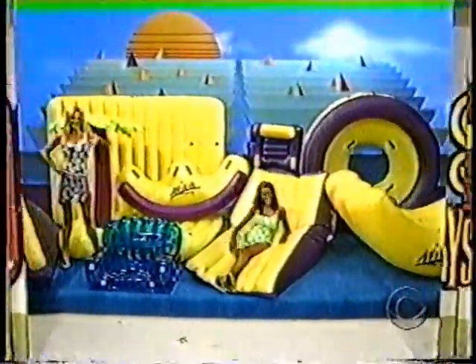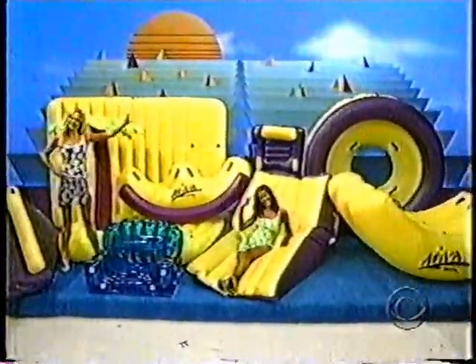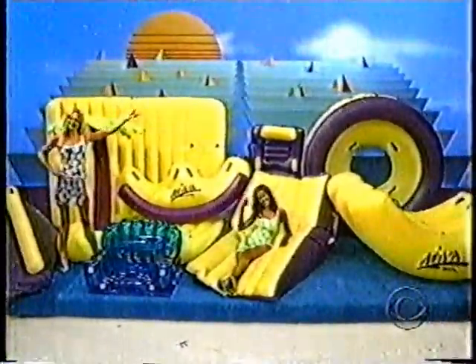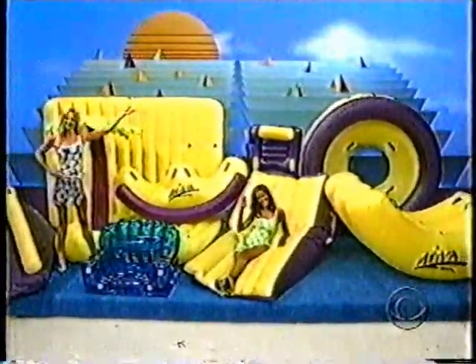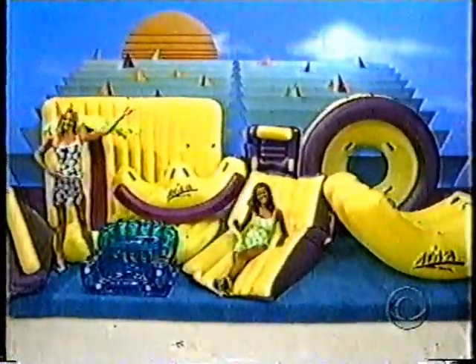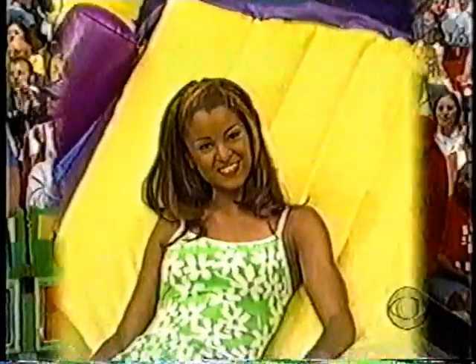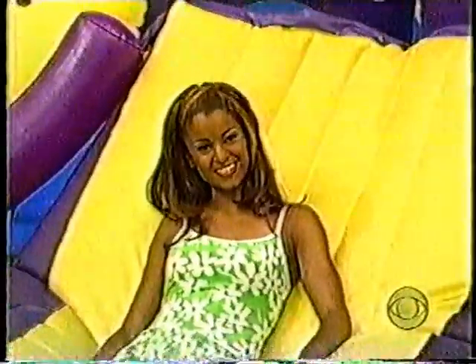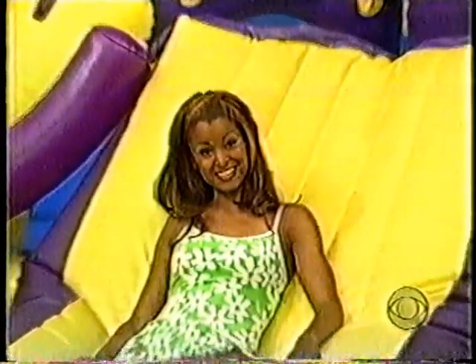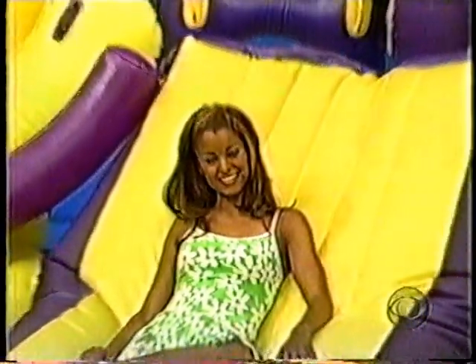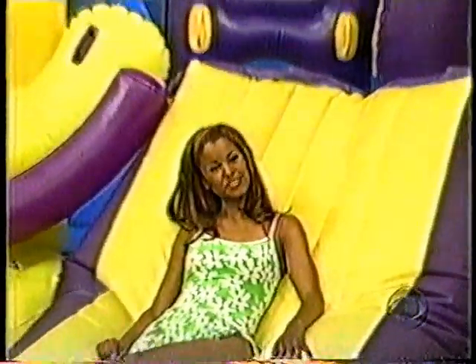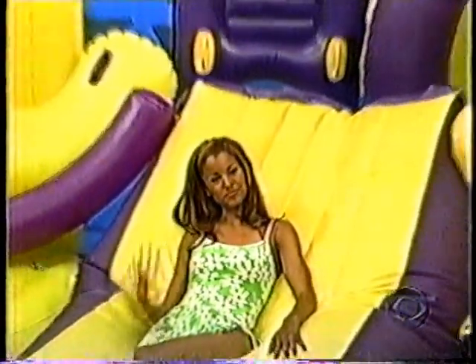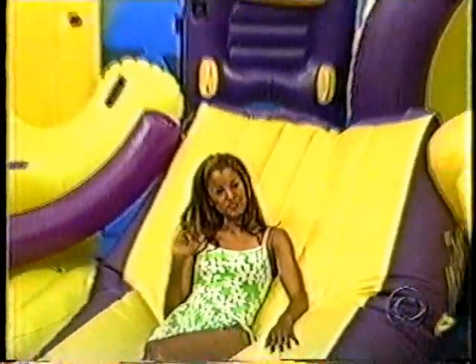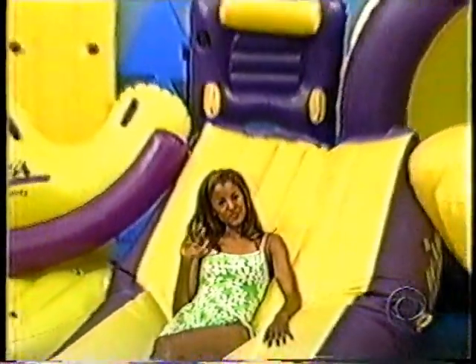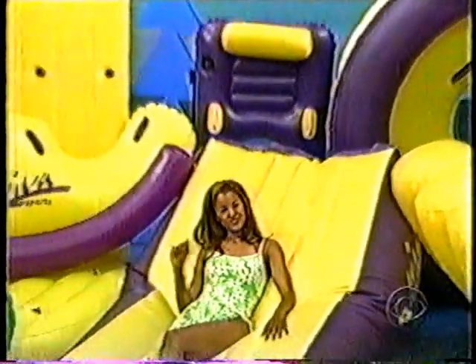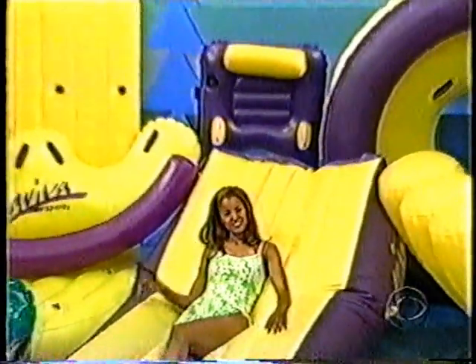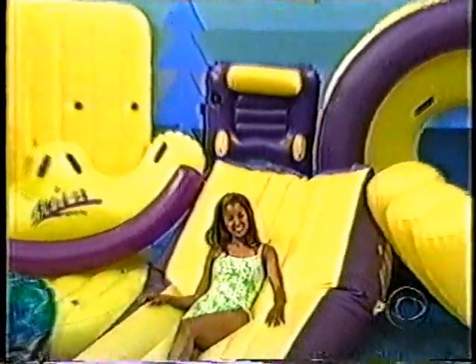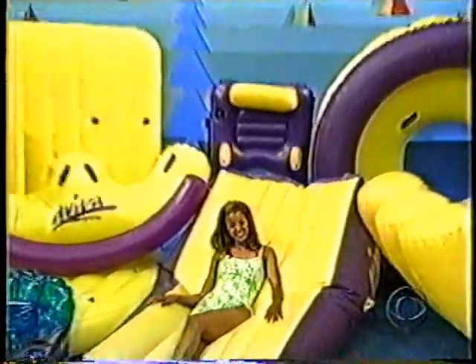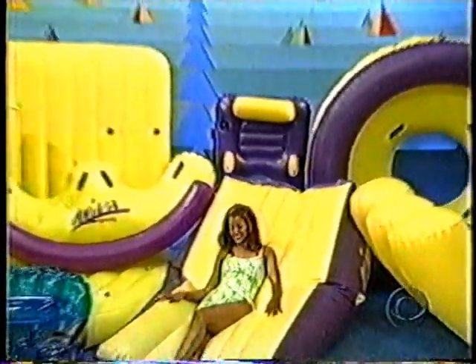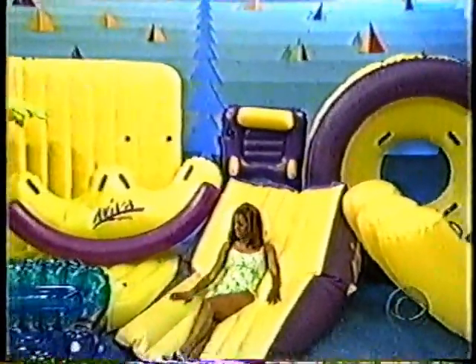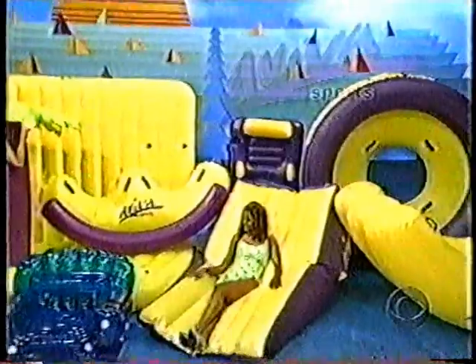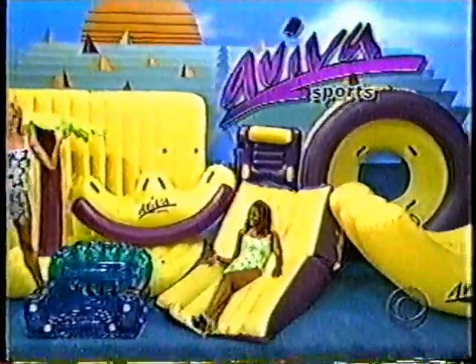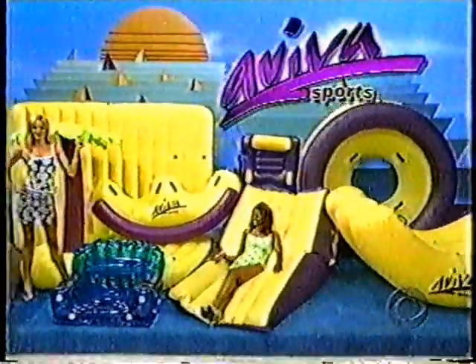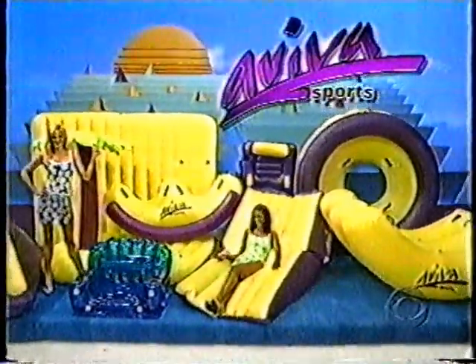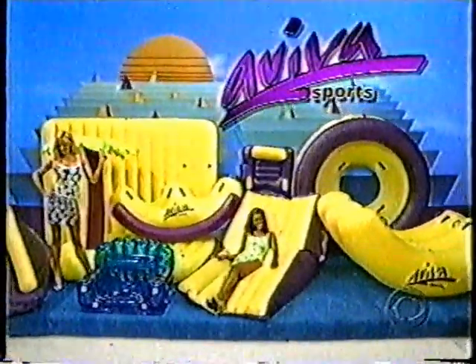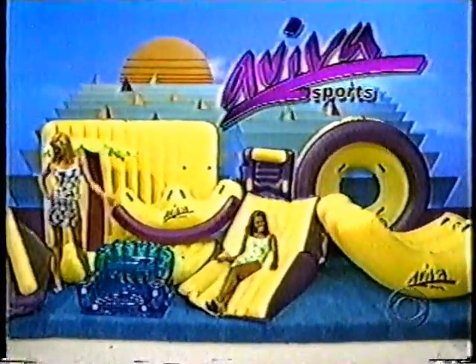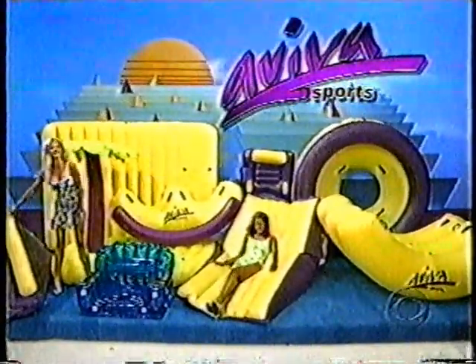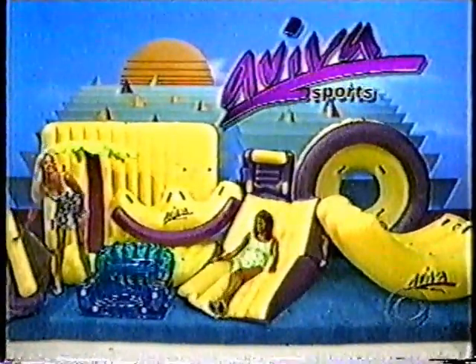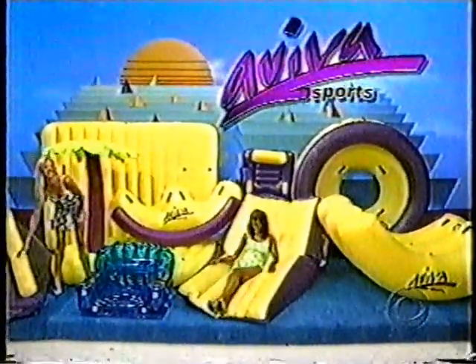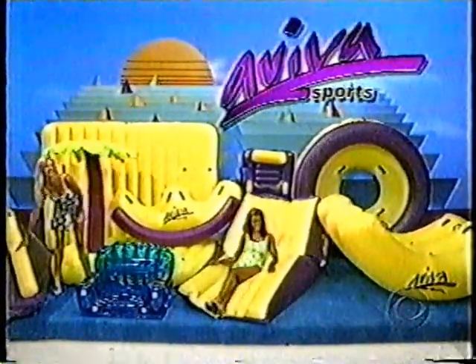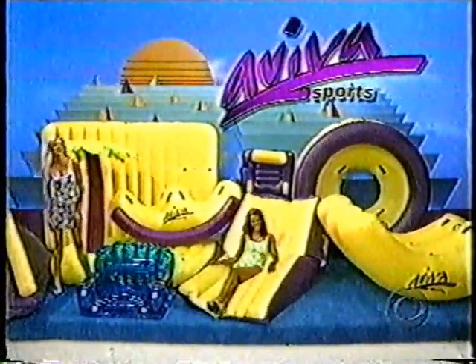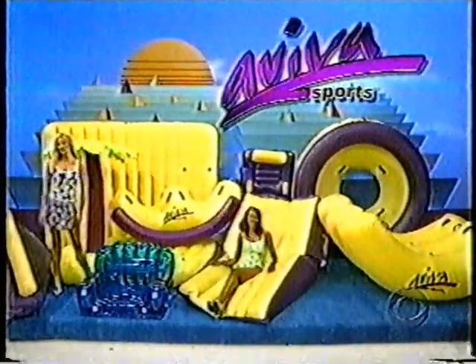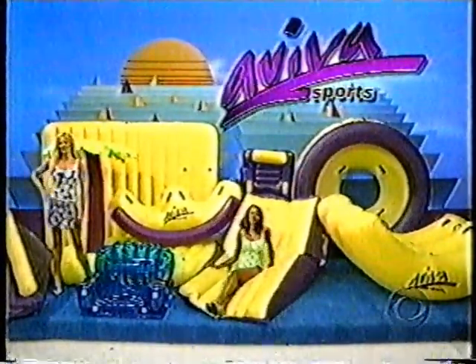Pool toys by GPM Industries of Holland, Michigan — by diving, rolling, sliding, teetering, and tottering, then relax under a palm tree. Just add water. Aviva Sports.